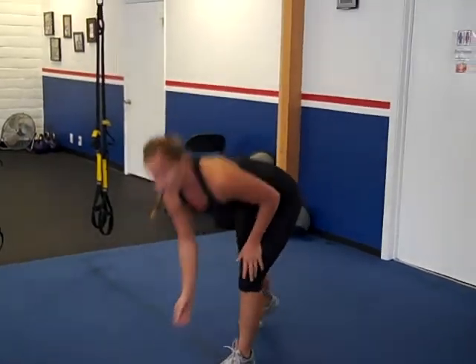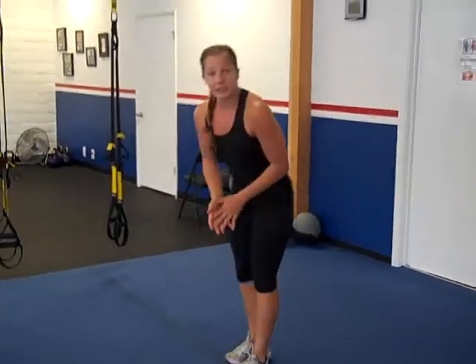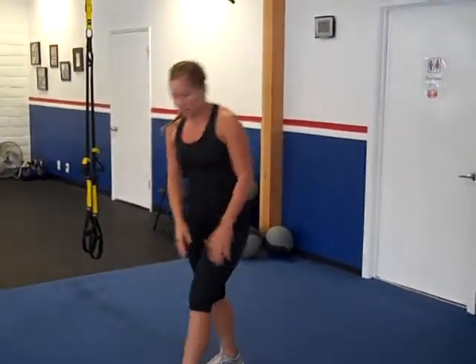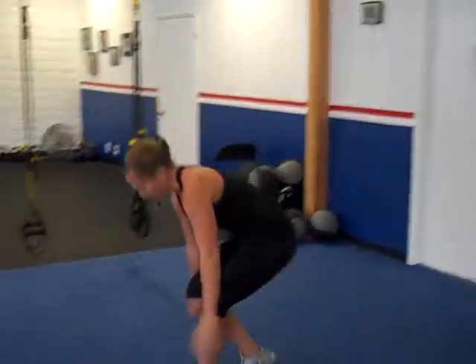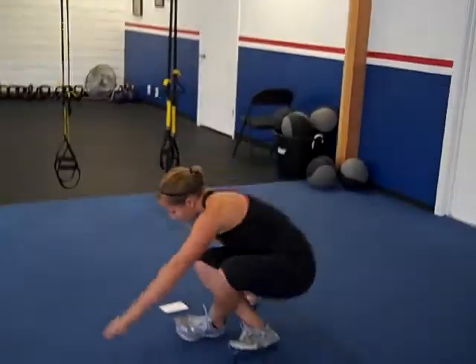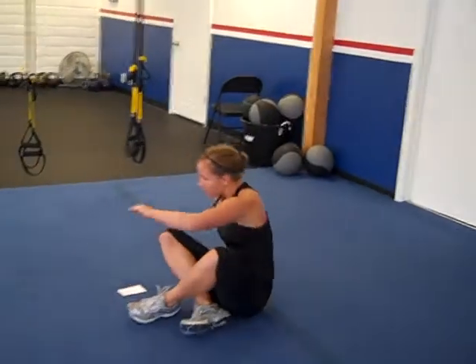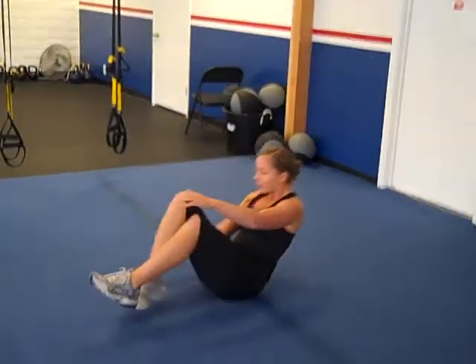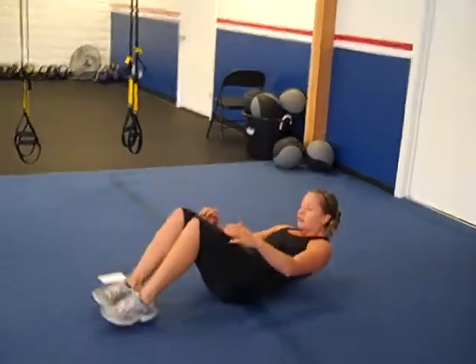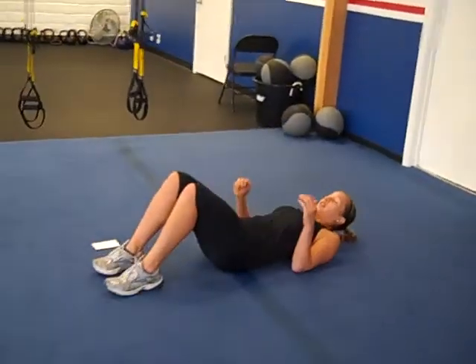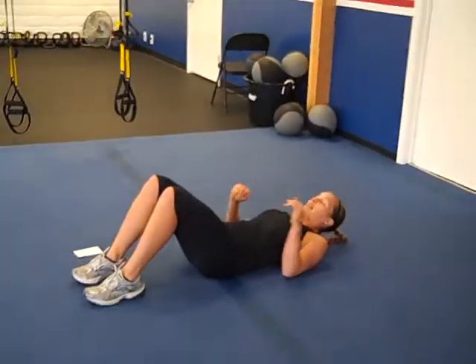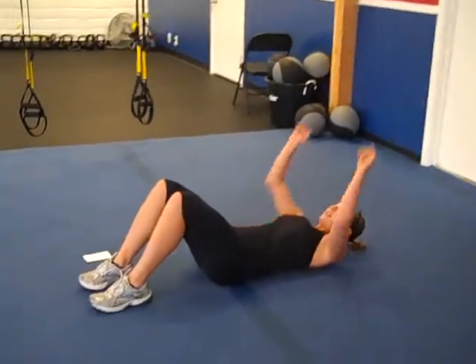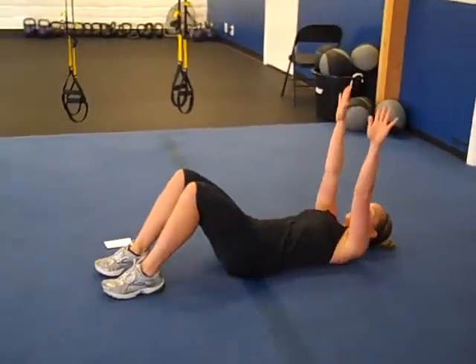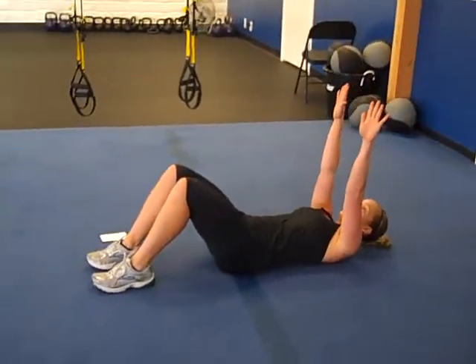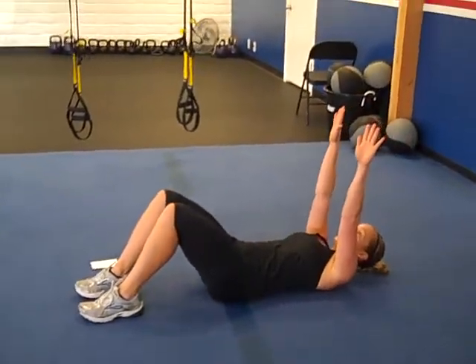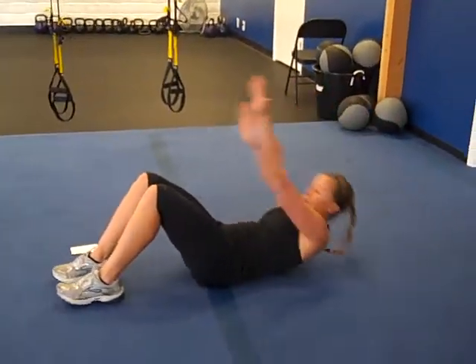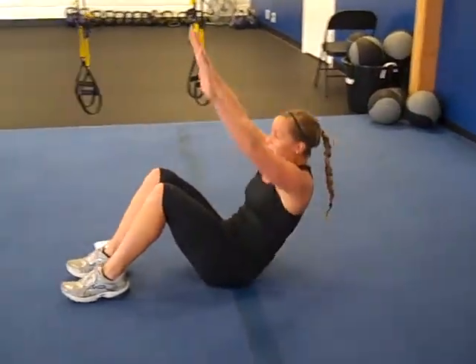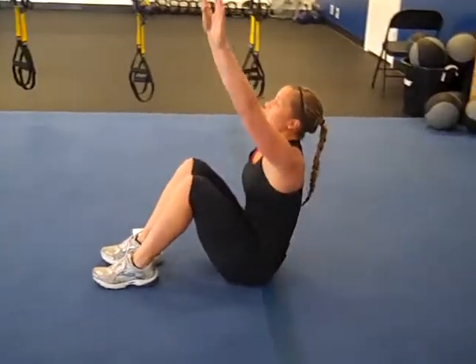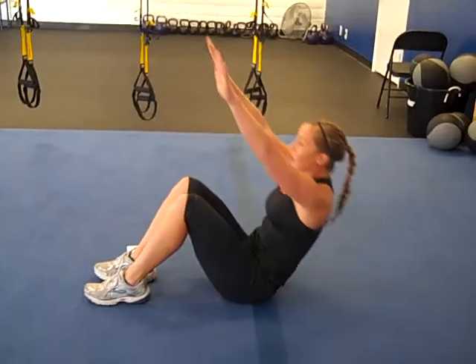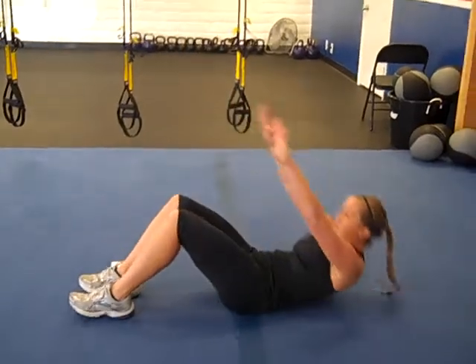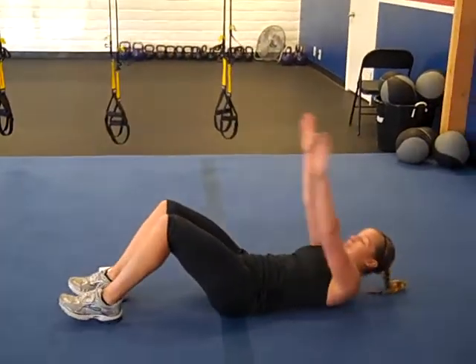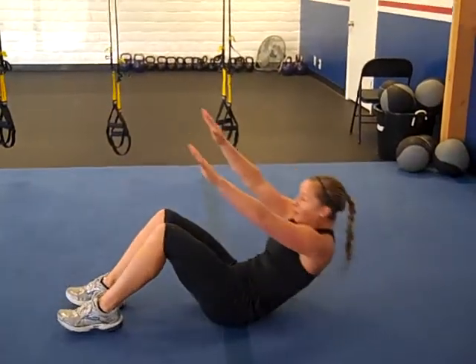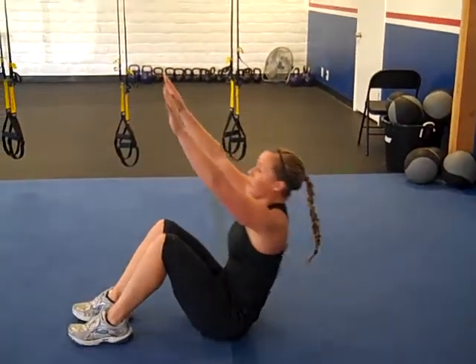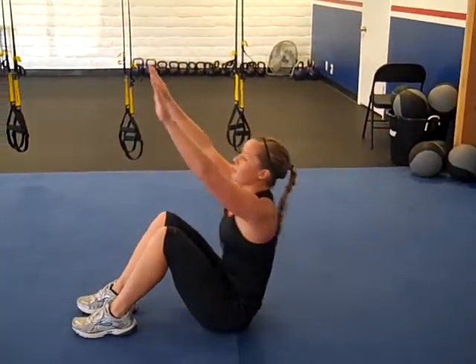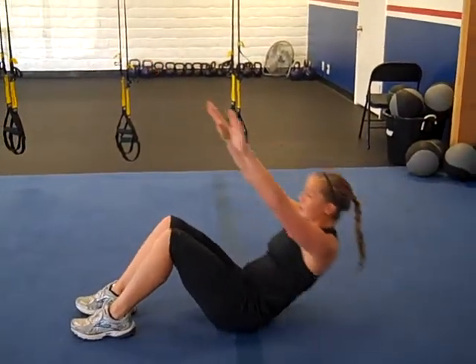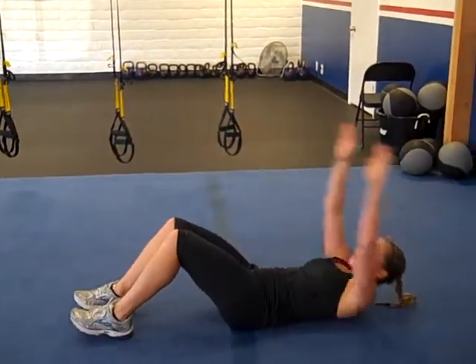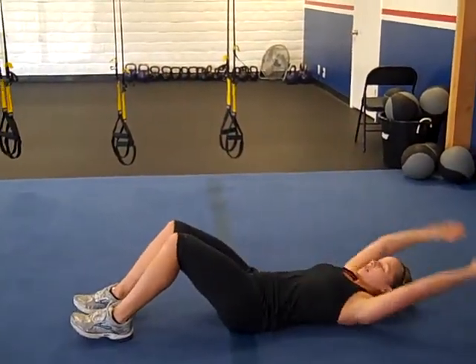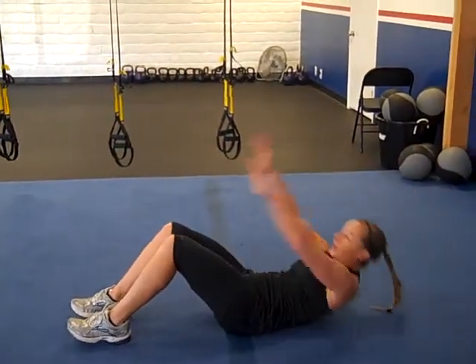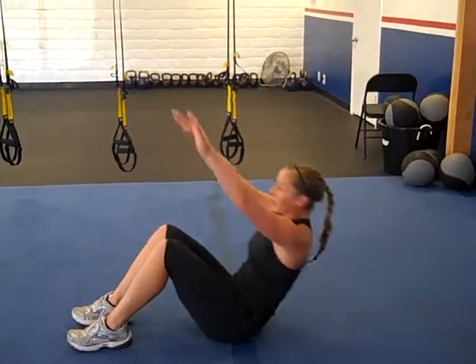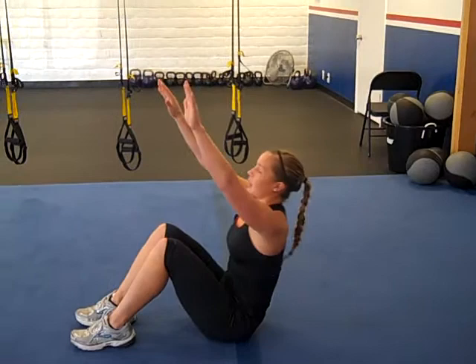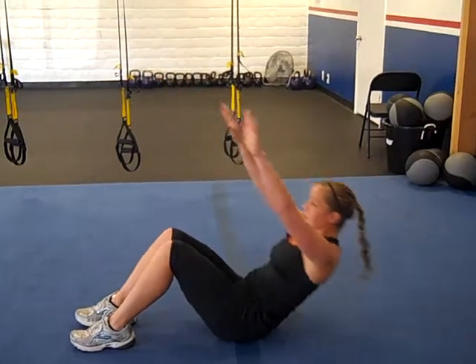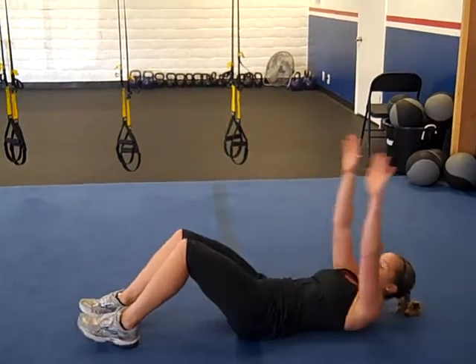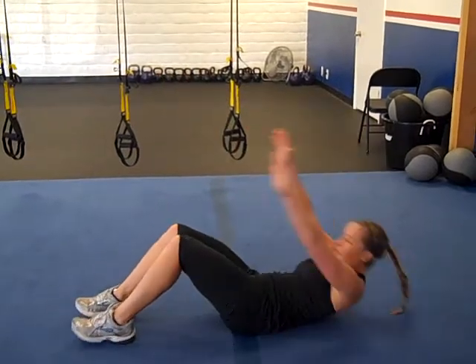For the first exercise, we have sit-ups. Feet on the ground, hands above your head, up and down. Try not to use momentum when you come up. Don't use your arms to swing yourself like that. Just come up and down.